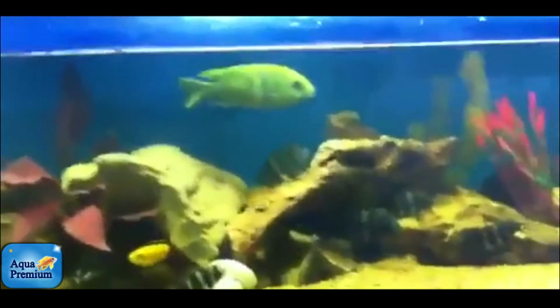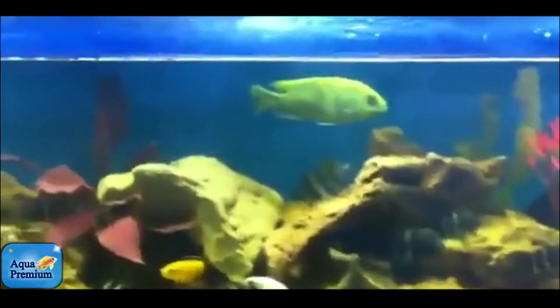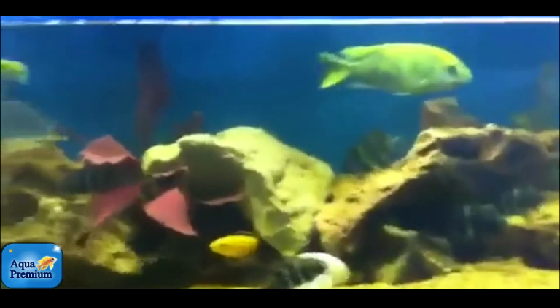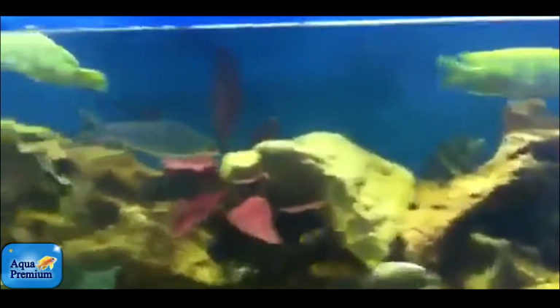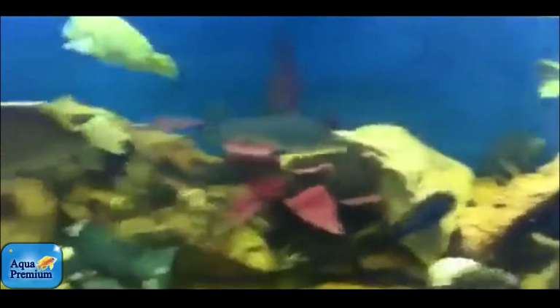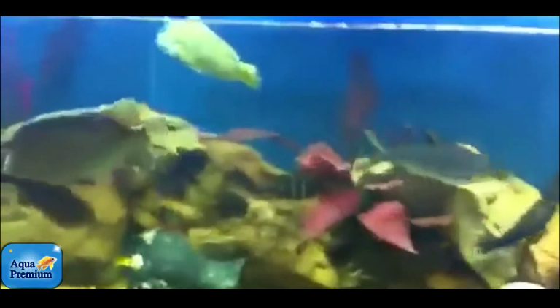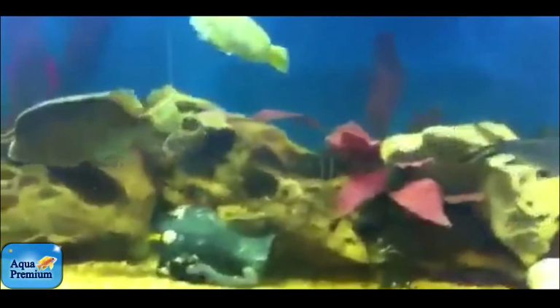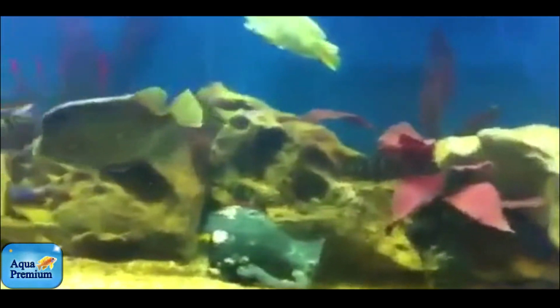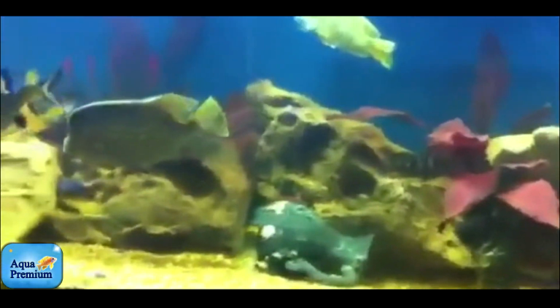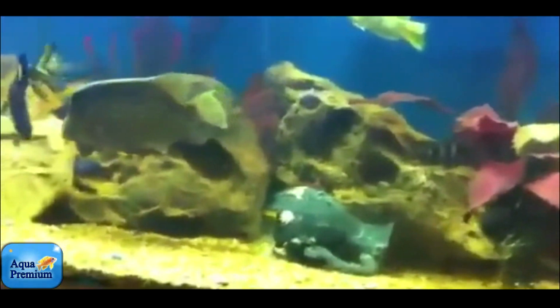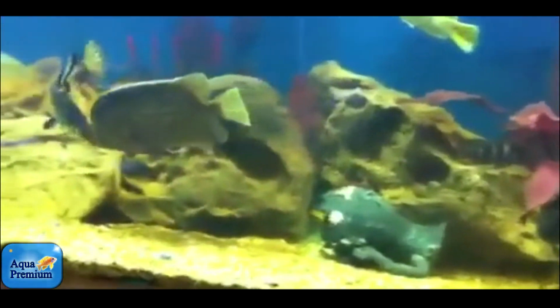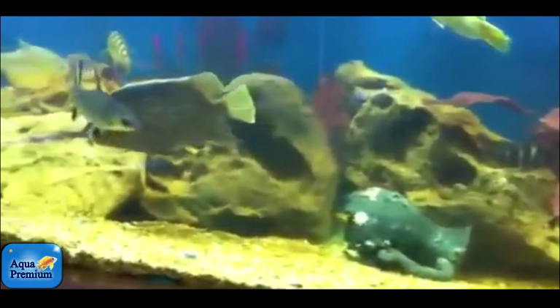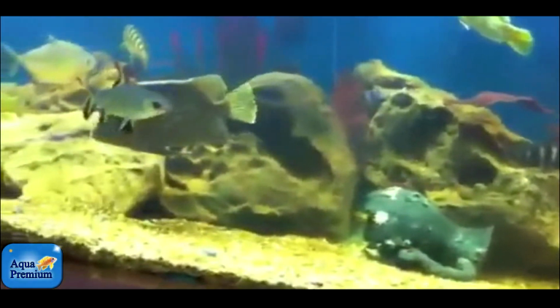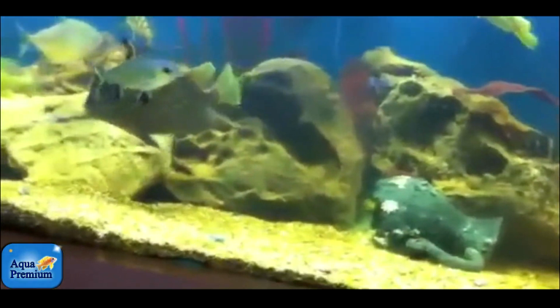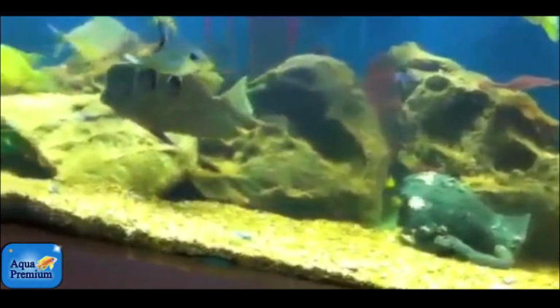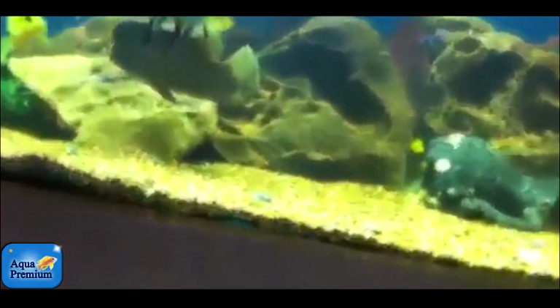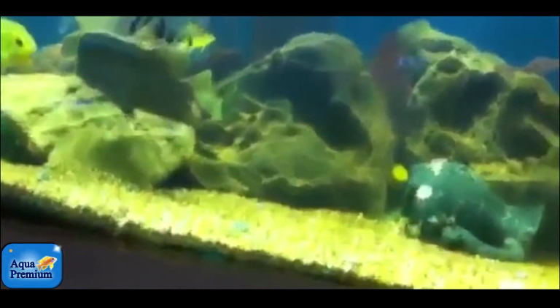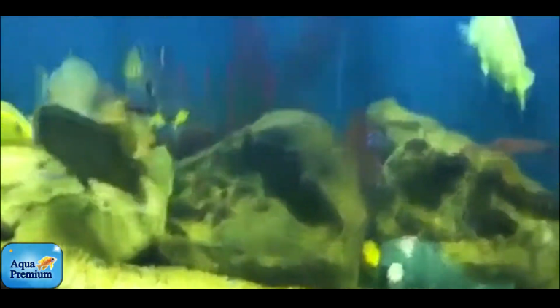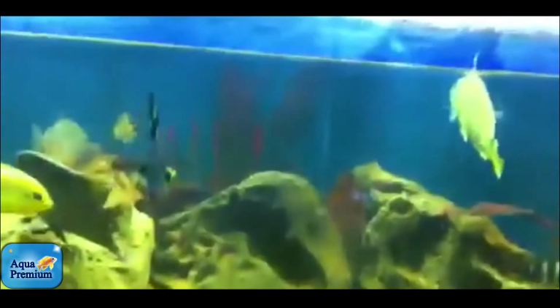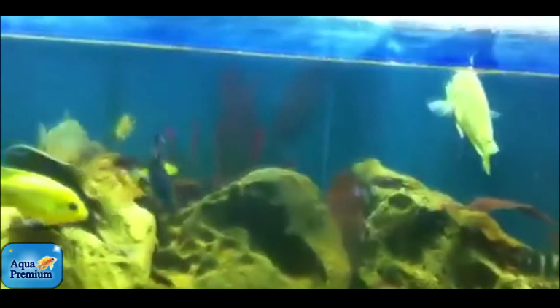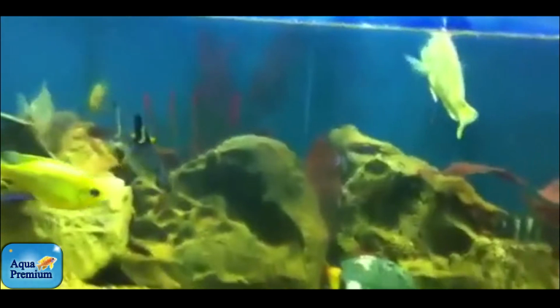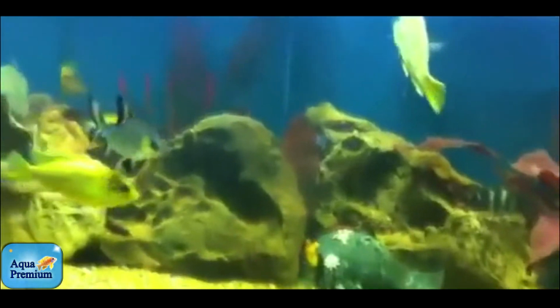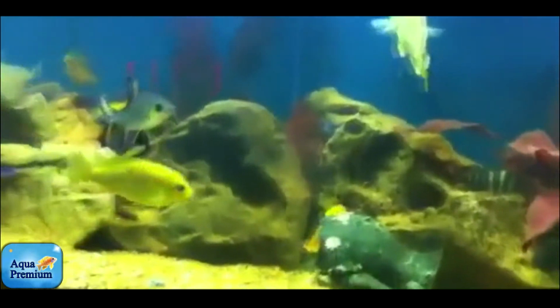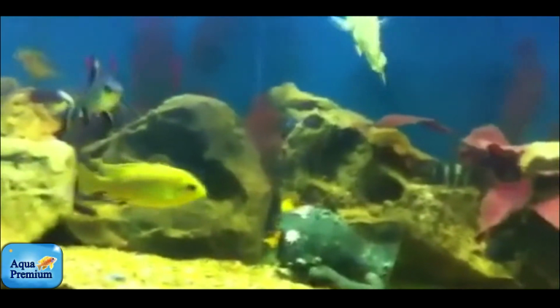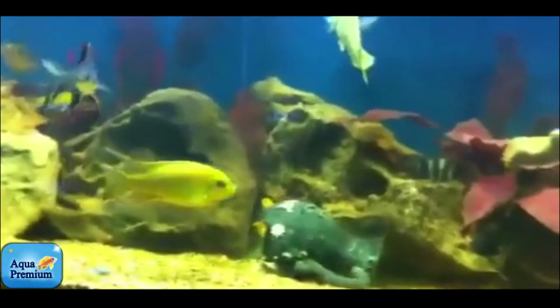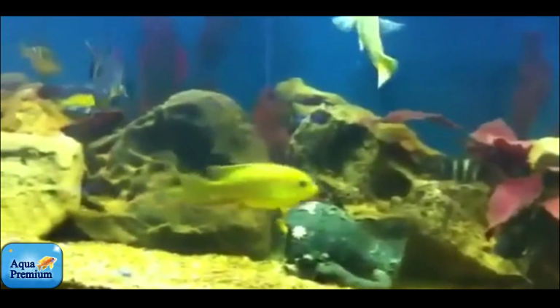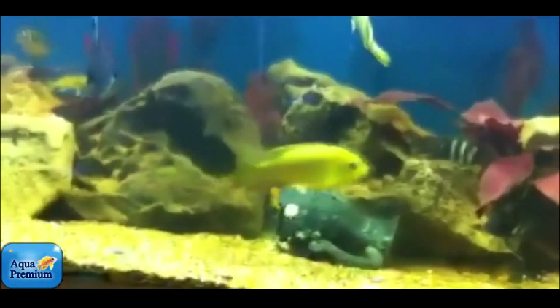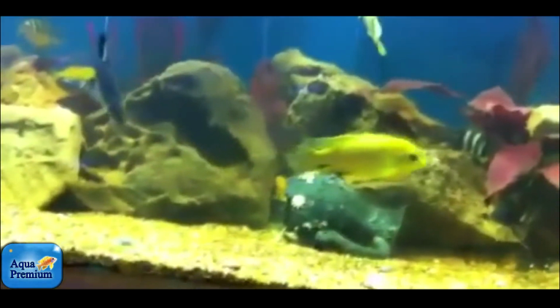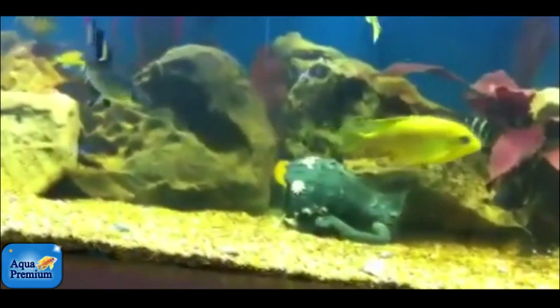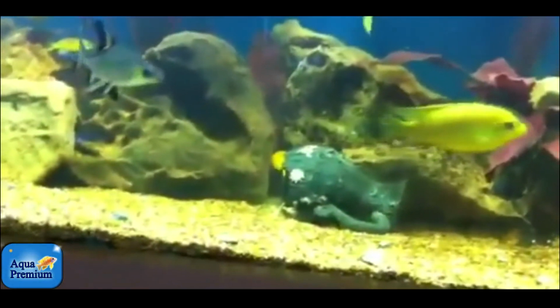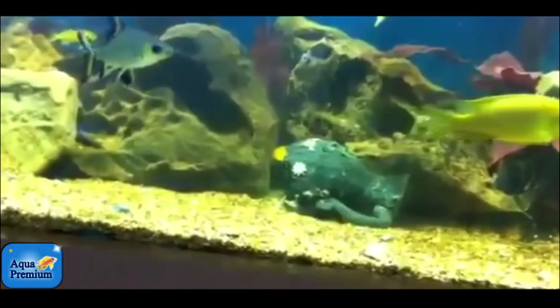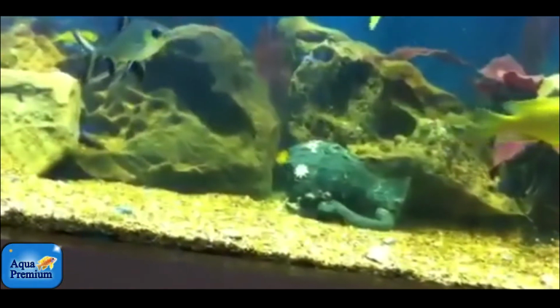I would even consider, due to the size of his fish, putting an extra water pump in just to get some more water flow in this aquarium. I want to see lots of surface agitation, just due to the oxygen demand of these very large fish.